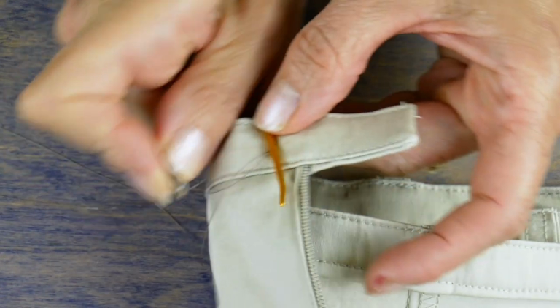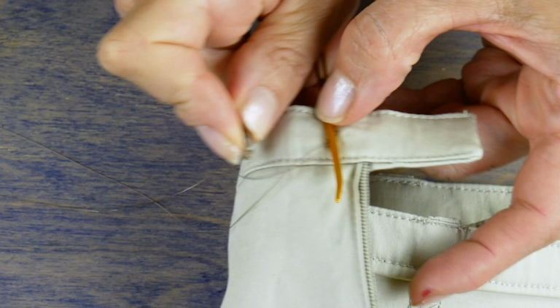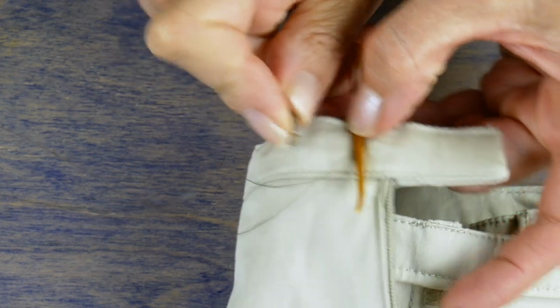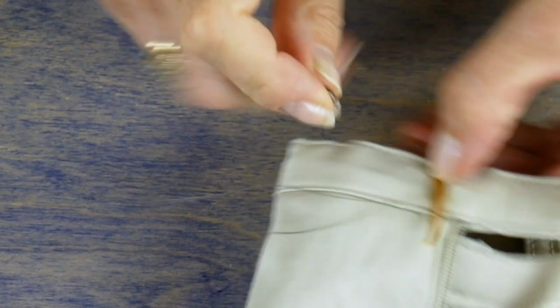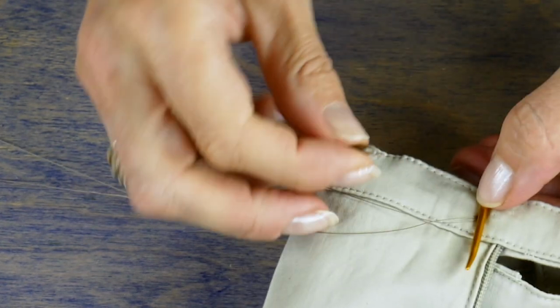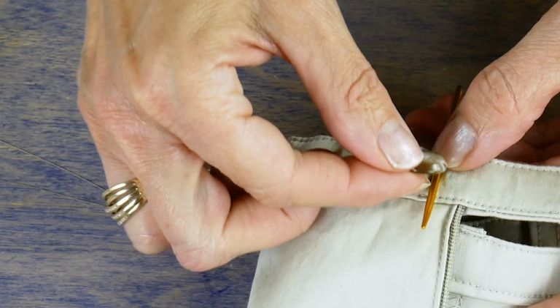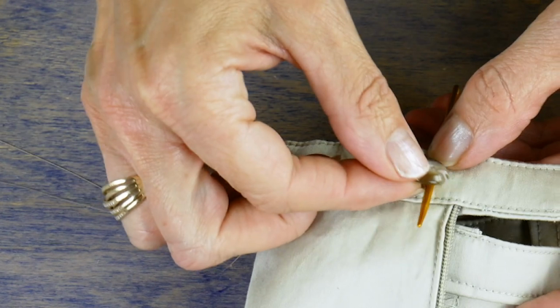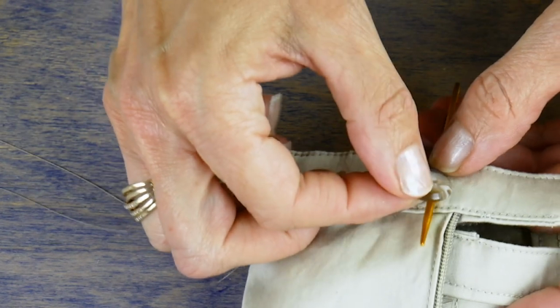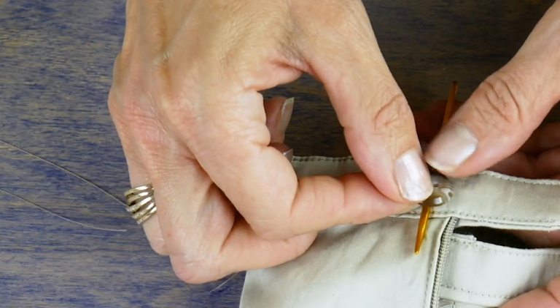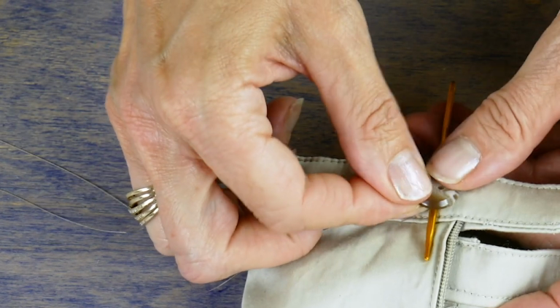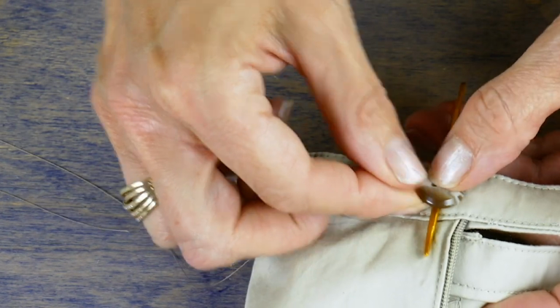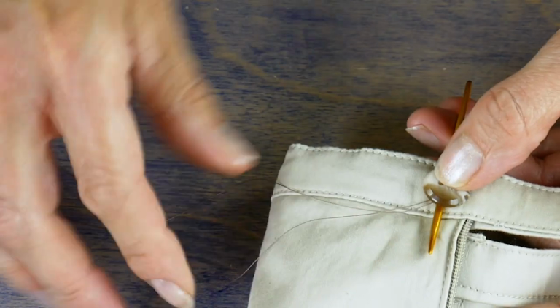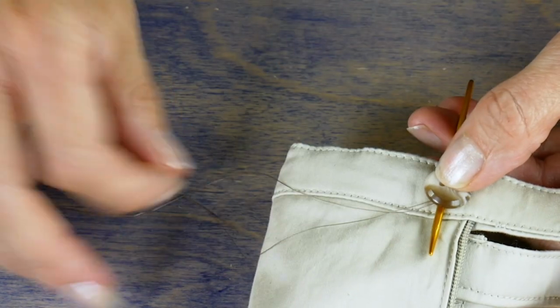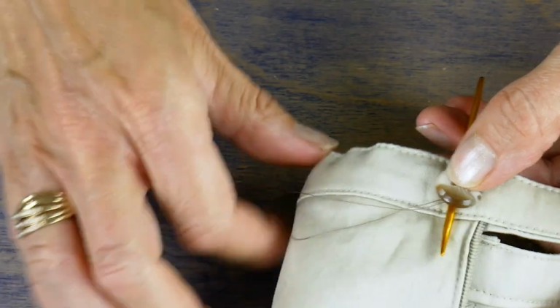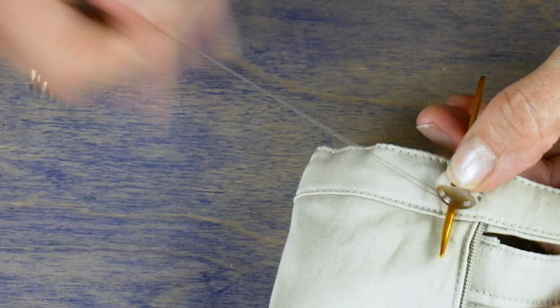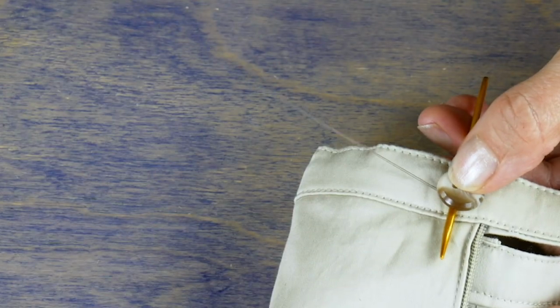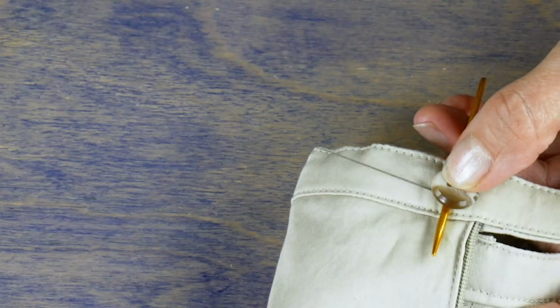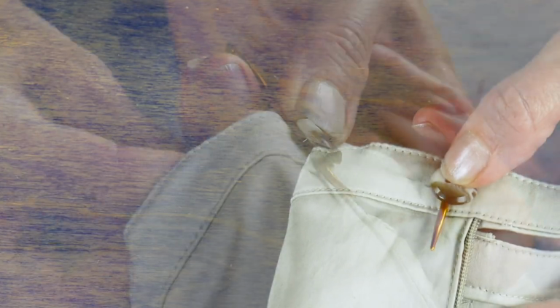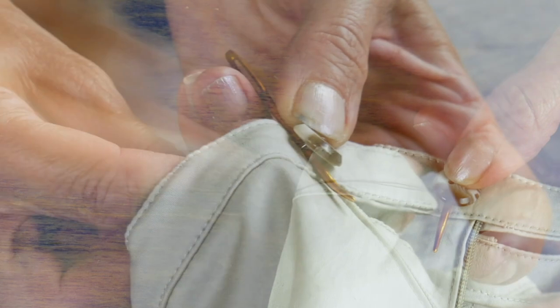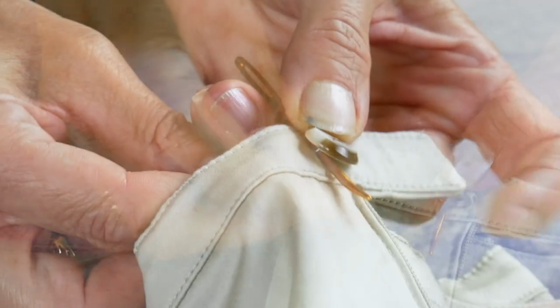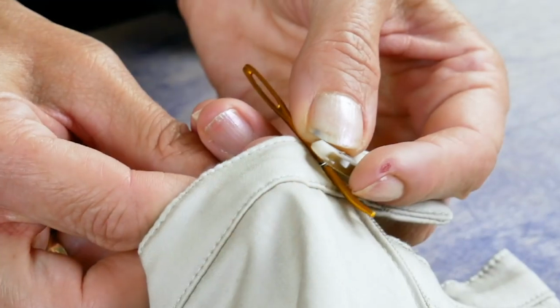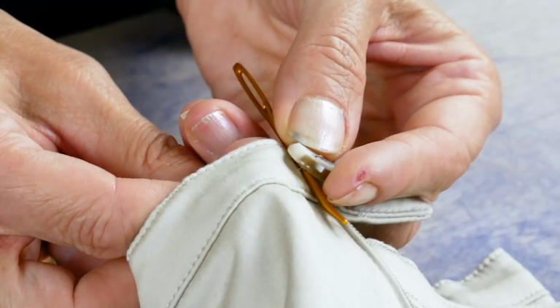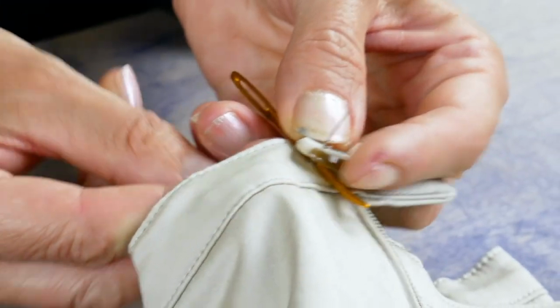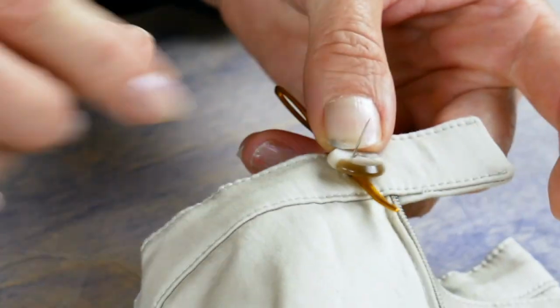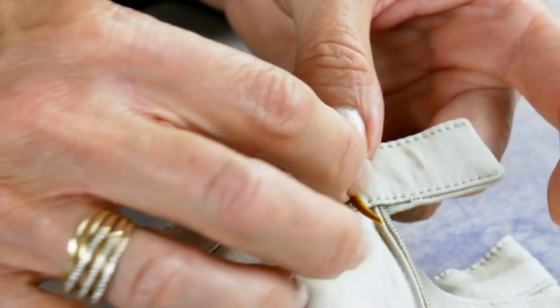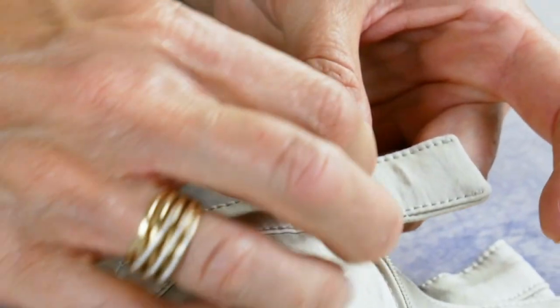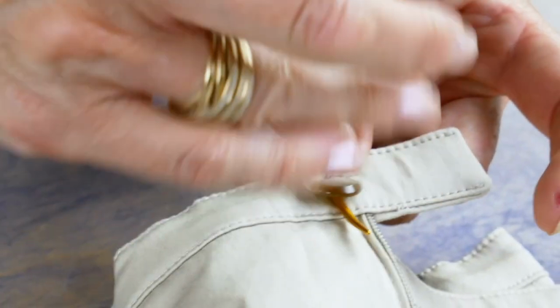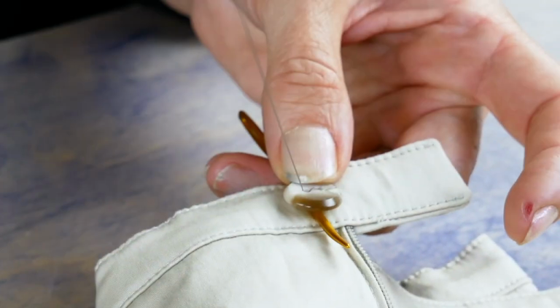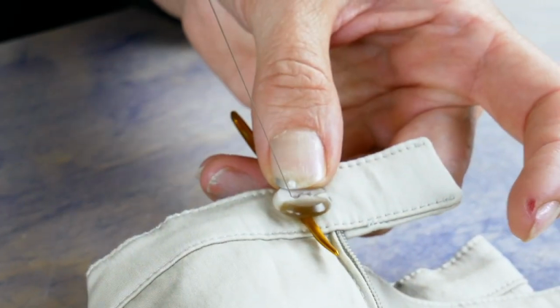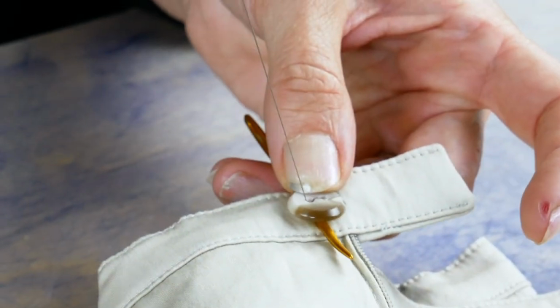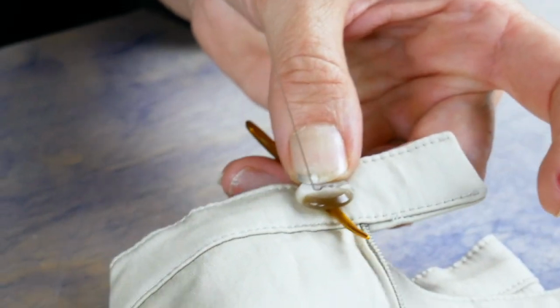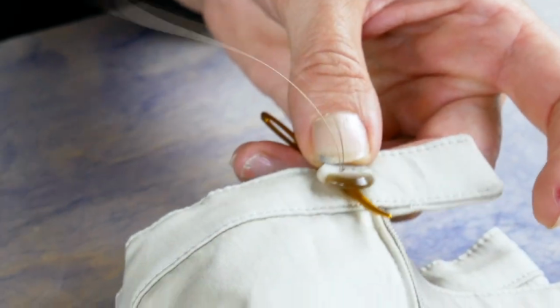Place something between the button and the garment and hold it there while you take your stitches. A knitting needle, a toothpick, or the point of a stitch ripper can work for this.